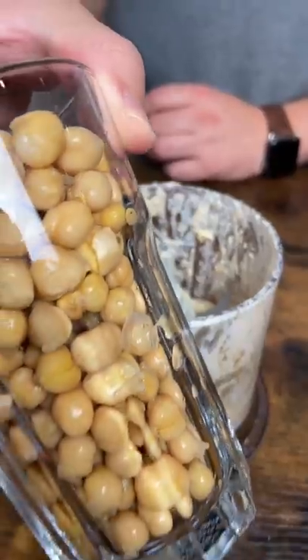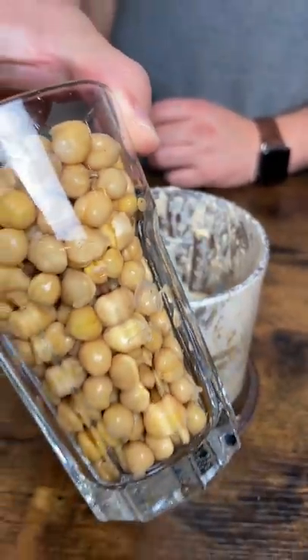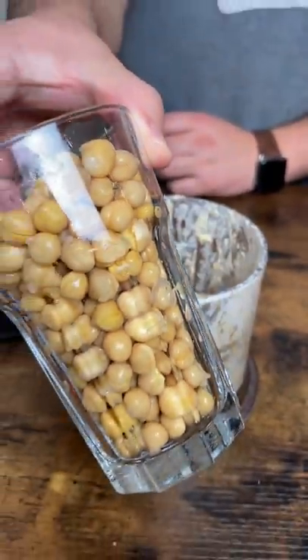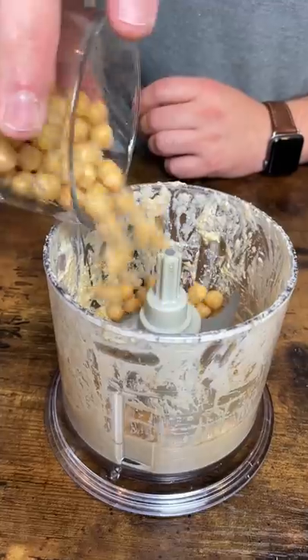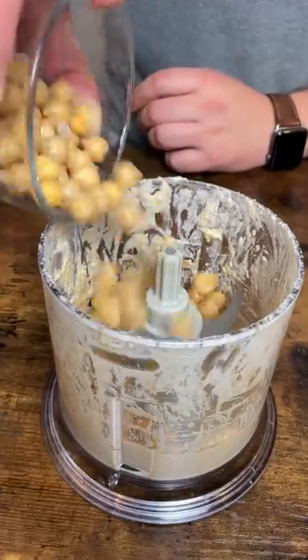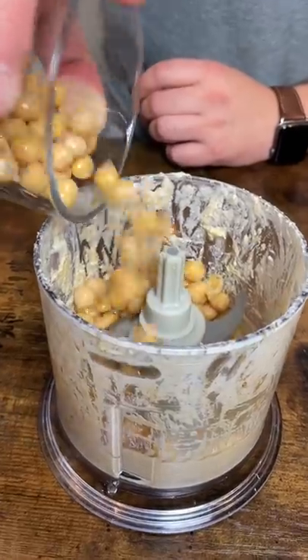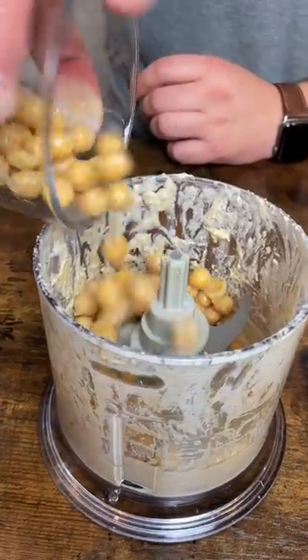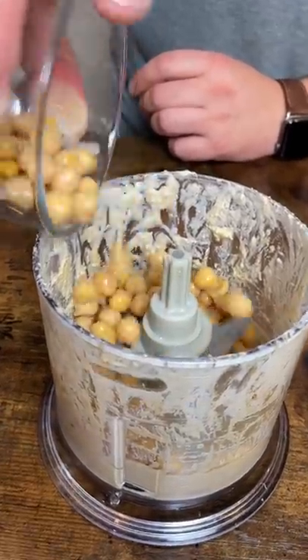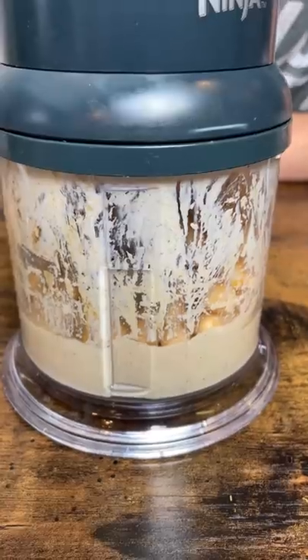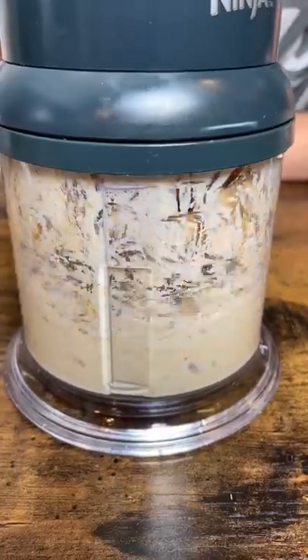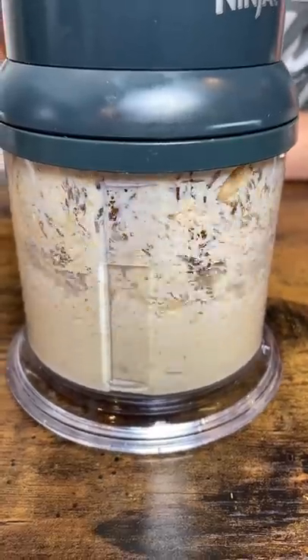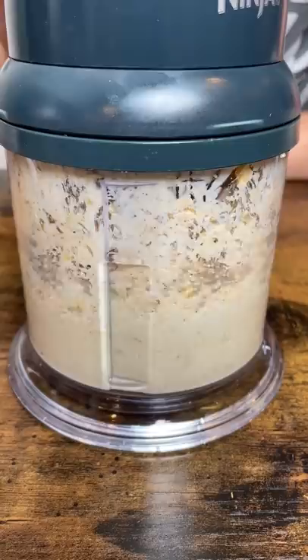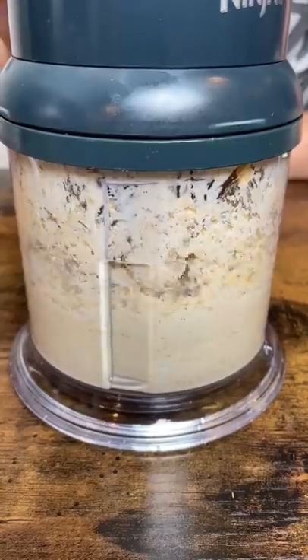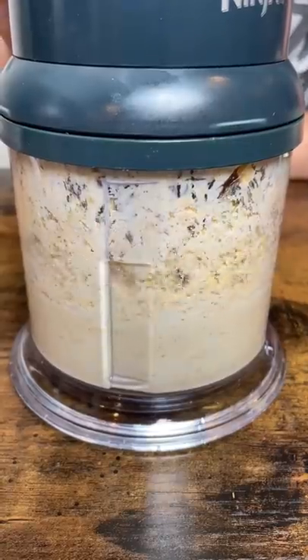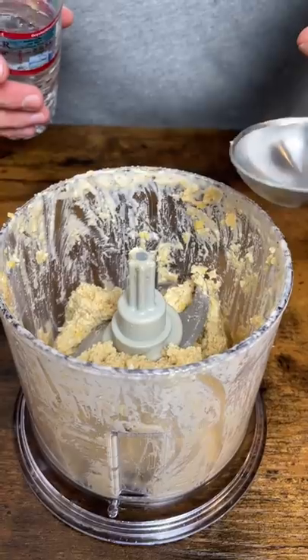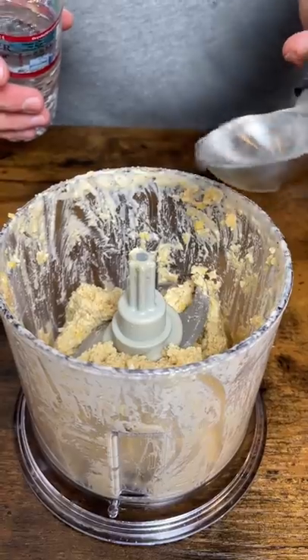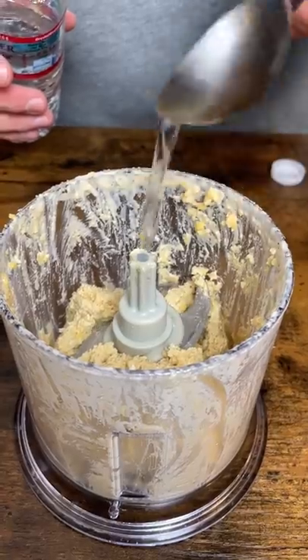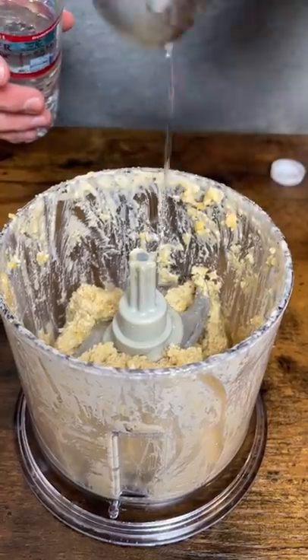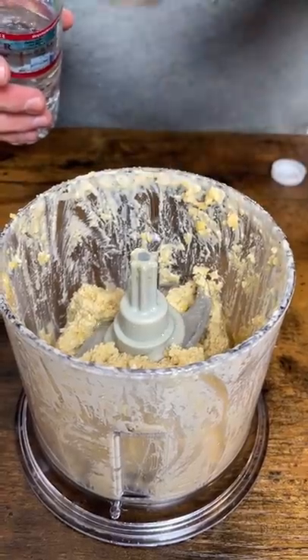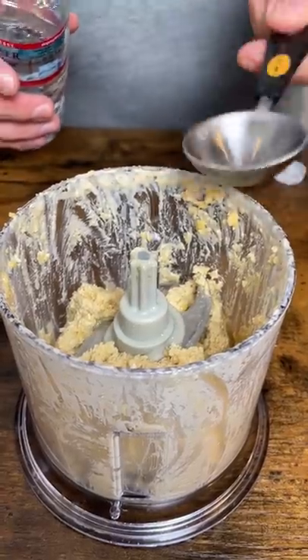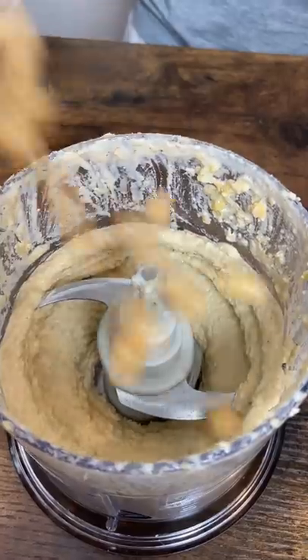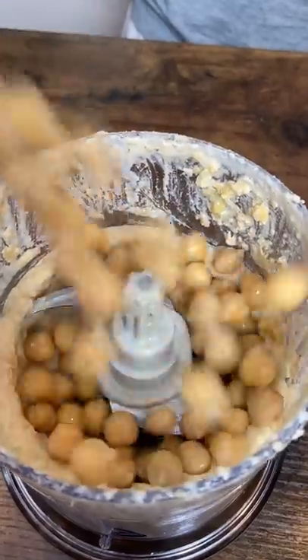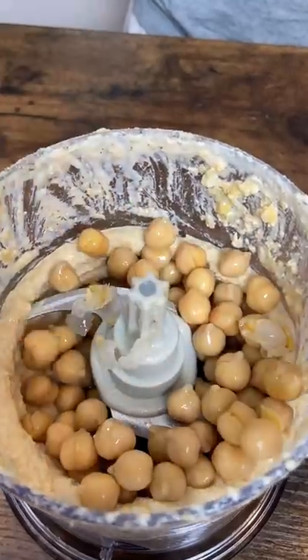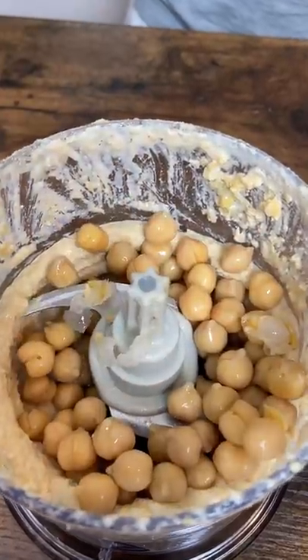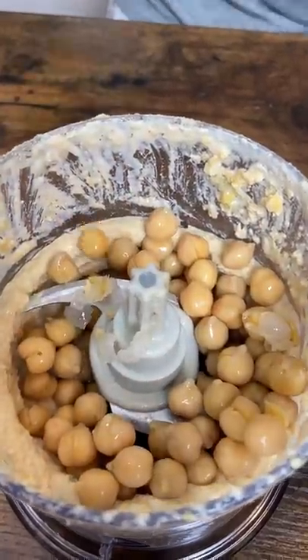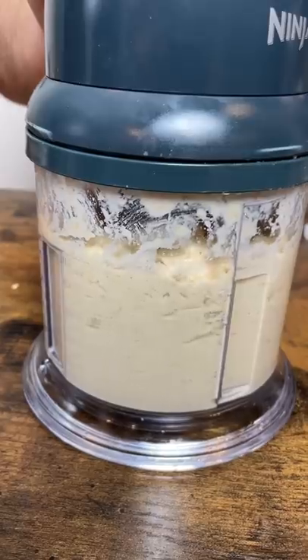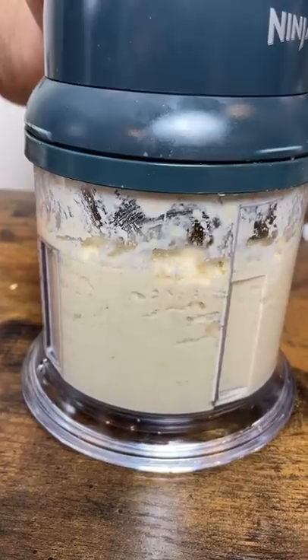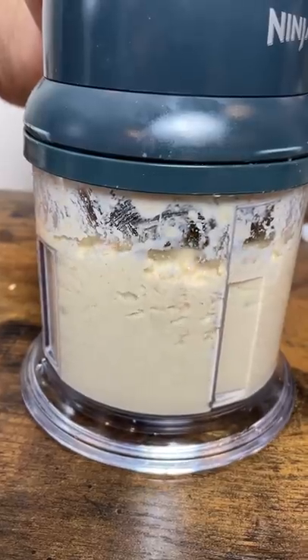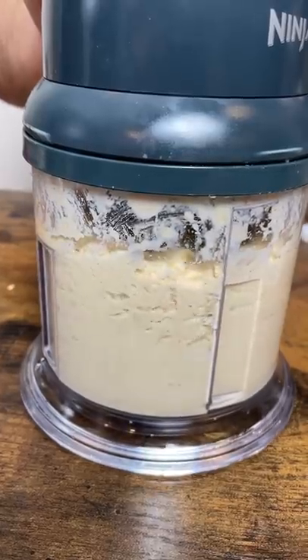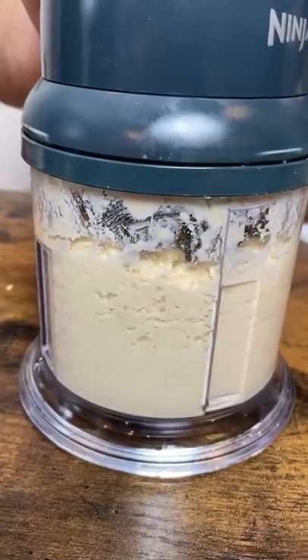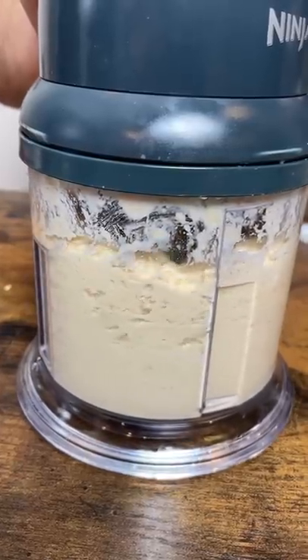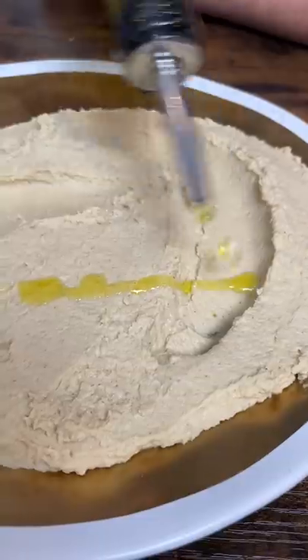Add a half of your chickpeas, blend again. And secret ingredient, water. Add the remaining chickpeas and make final blend.